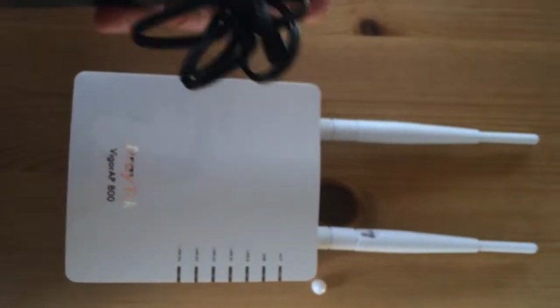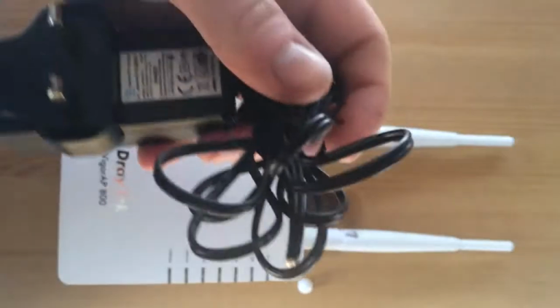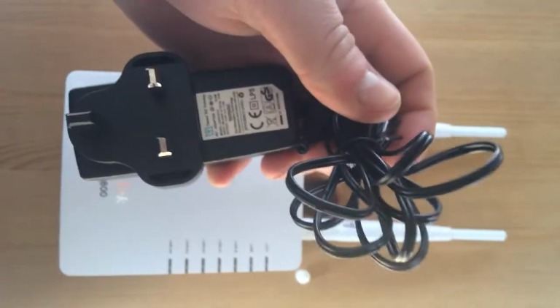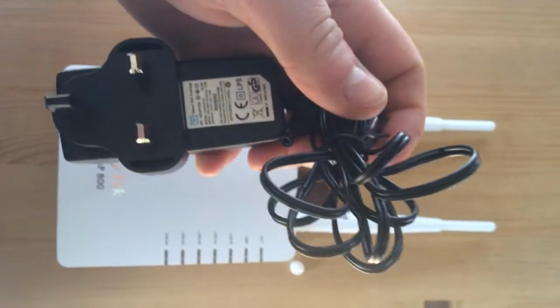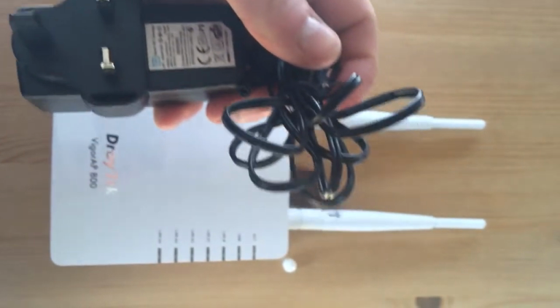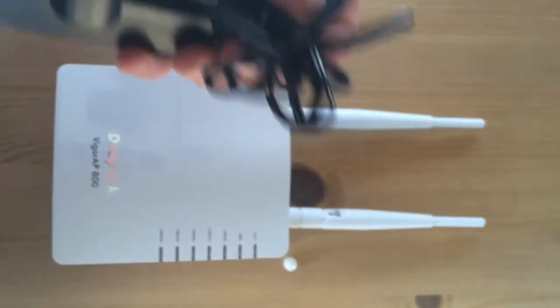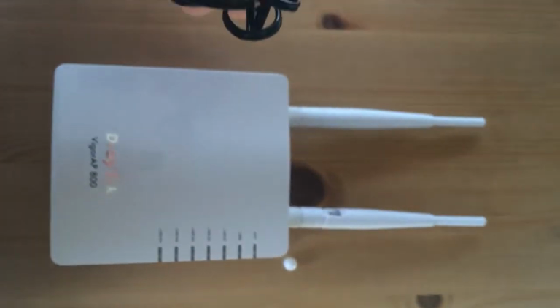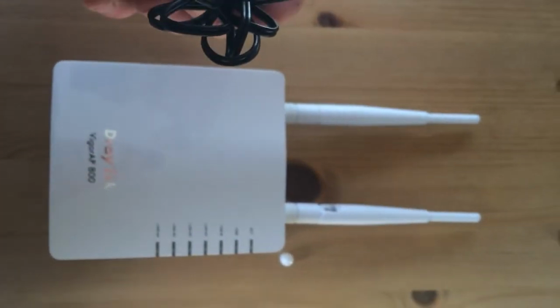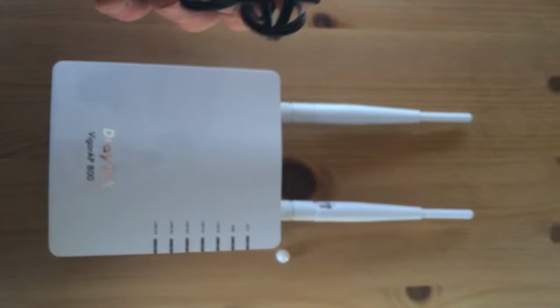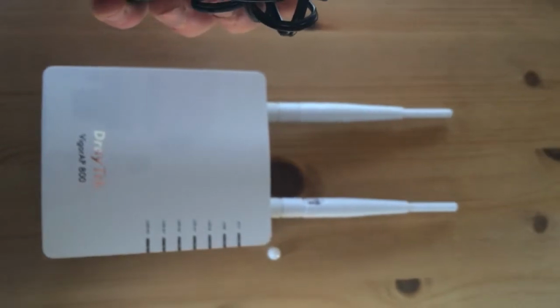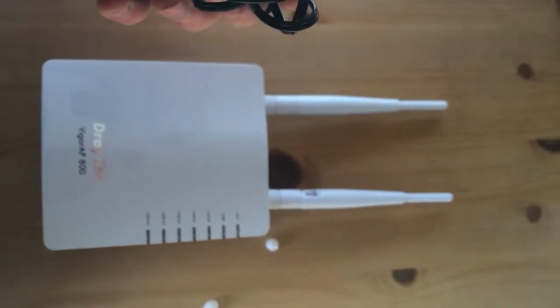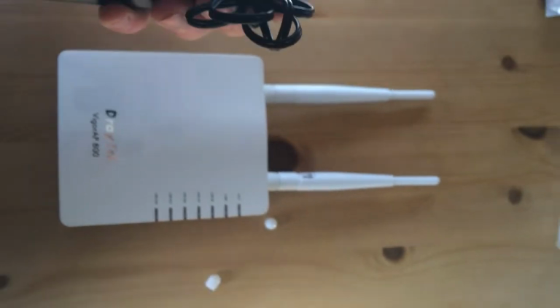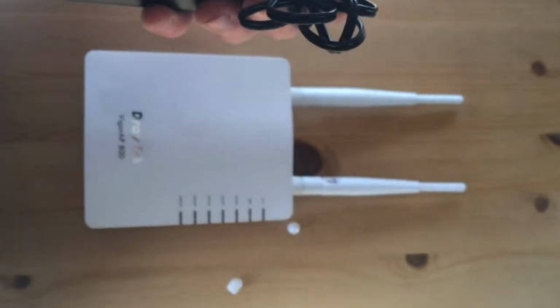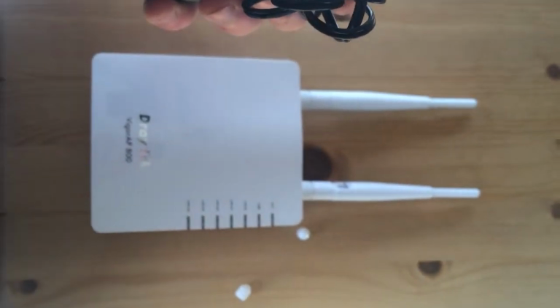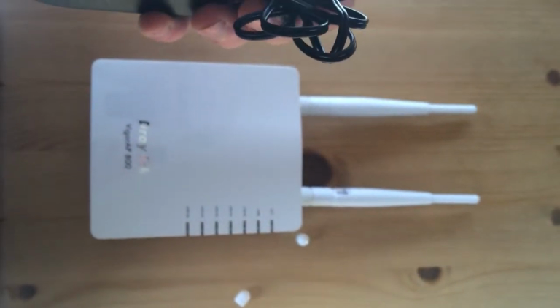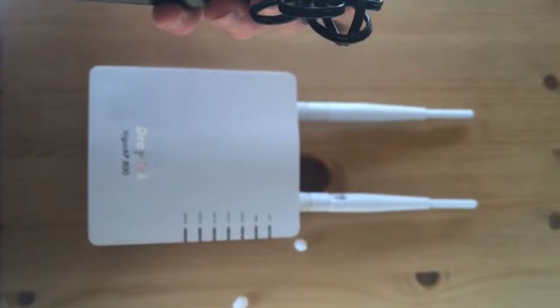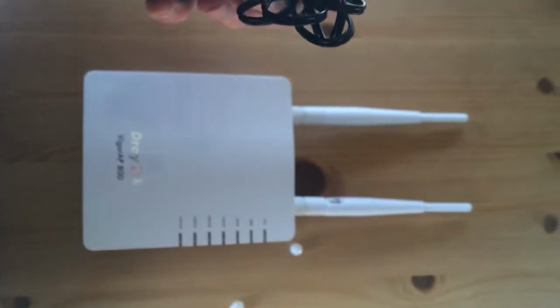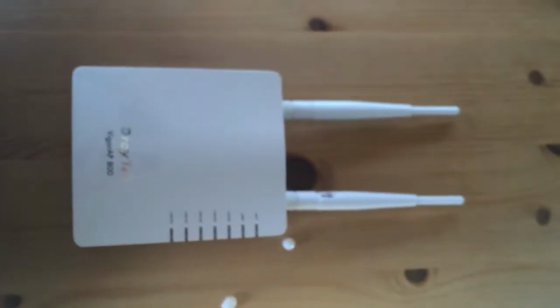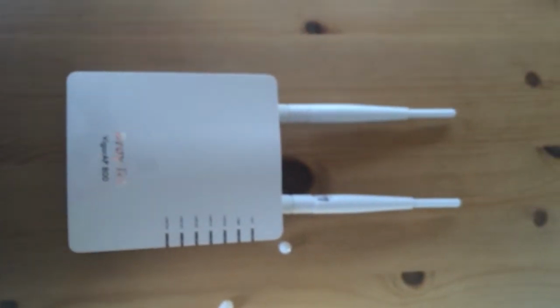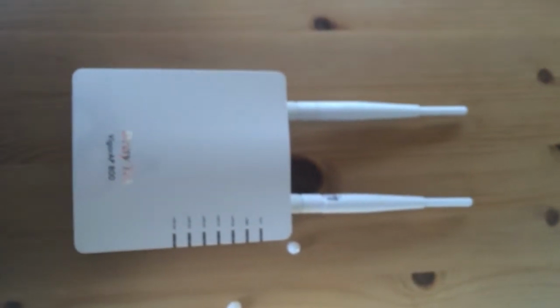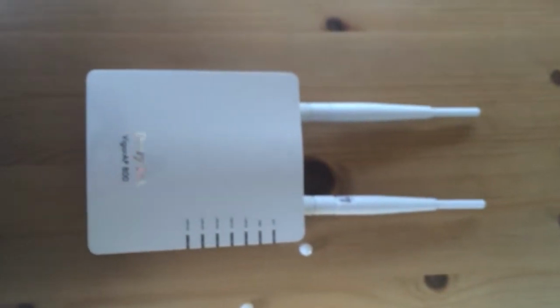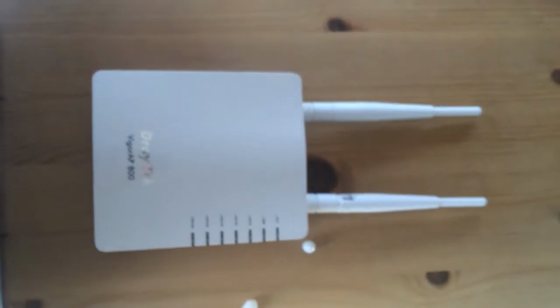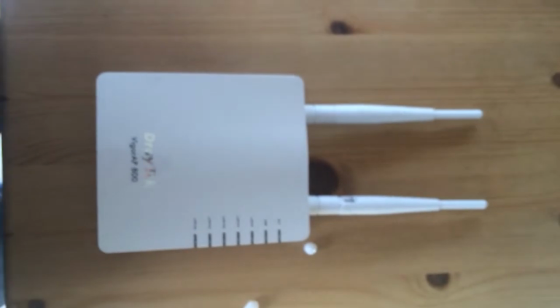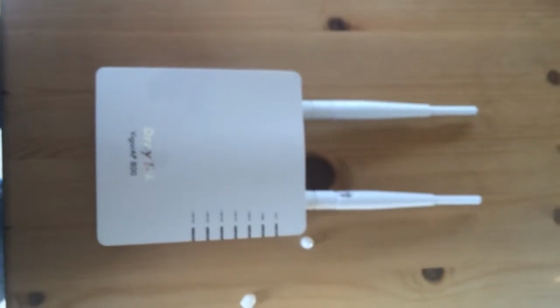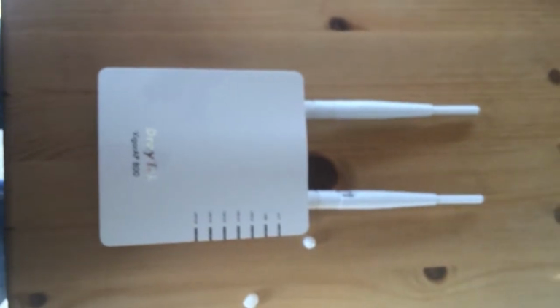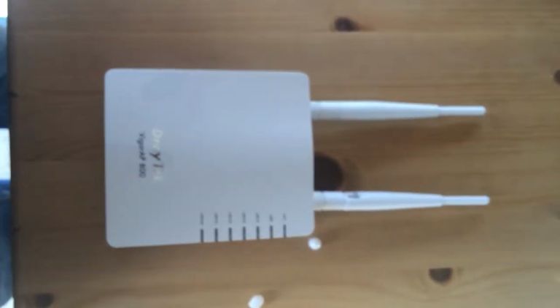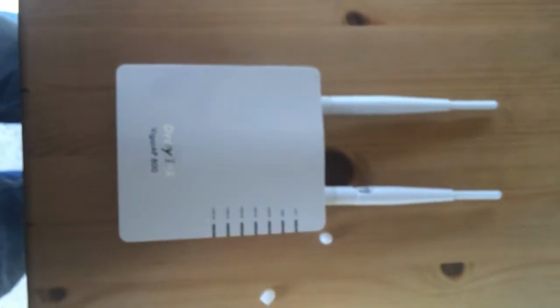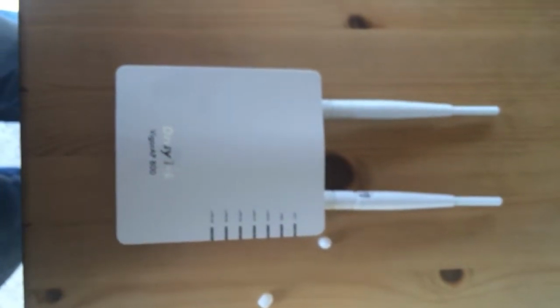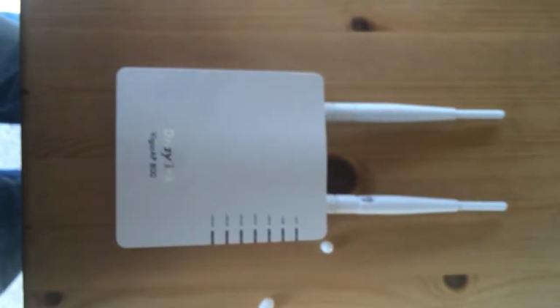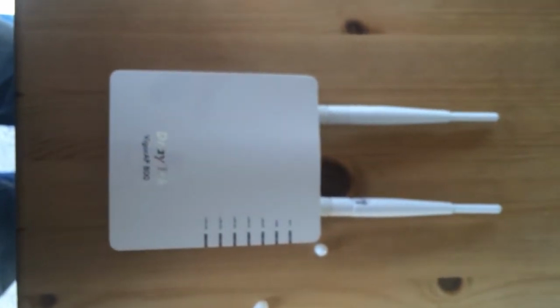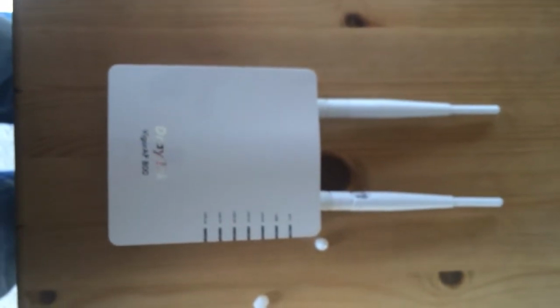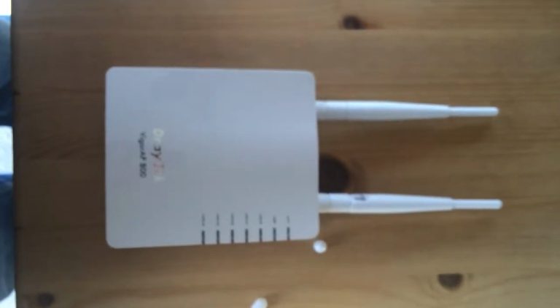Obviously you plug this into the wall and connect your network, or you can use it as a repeater from any wireless device you may already have. I'll get it fitted, installed, and running, and we'll come back.